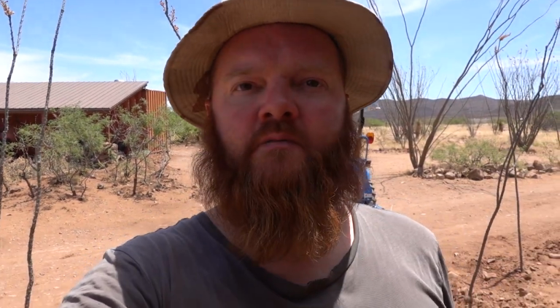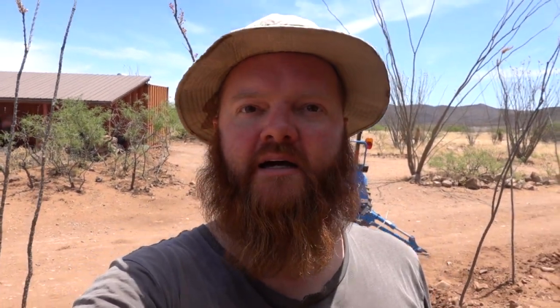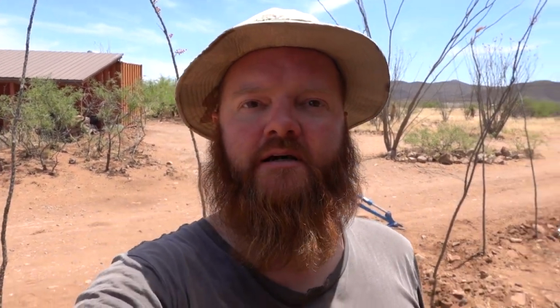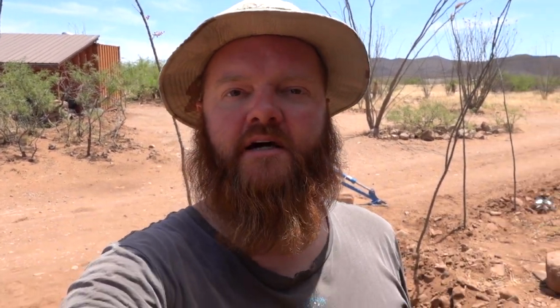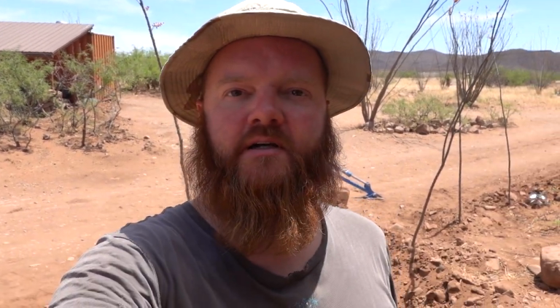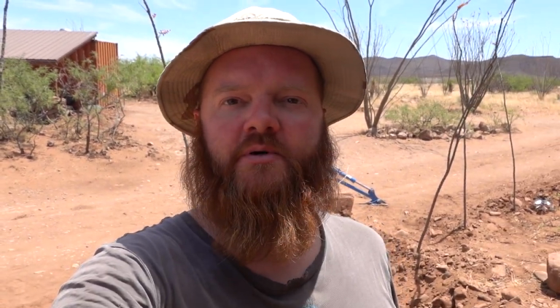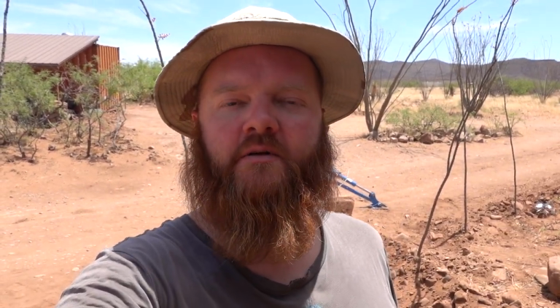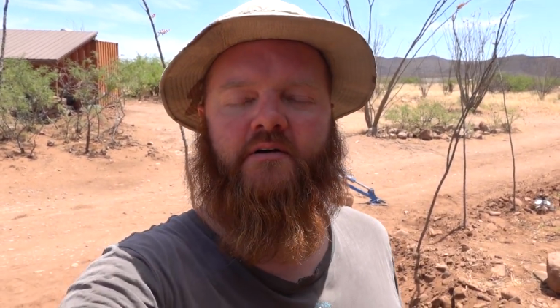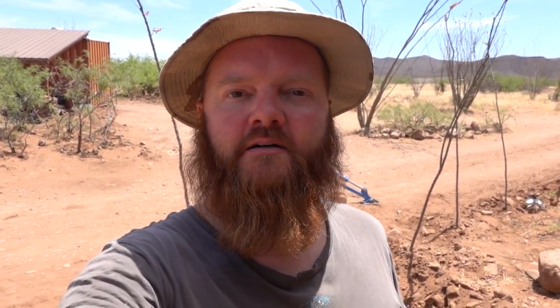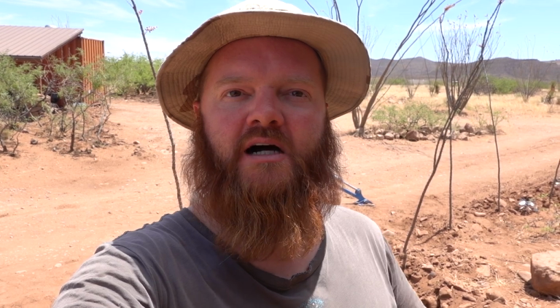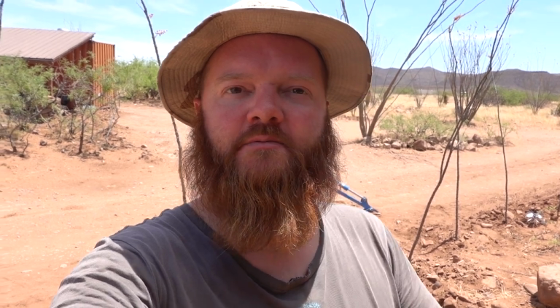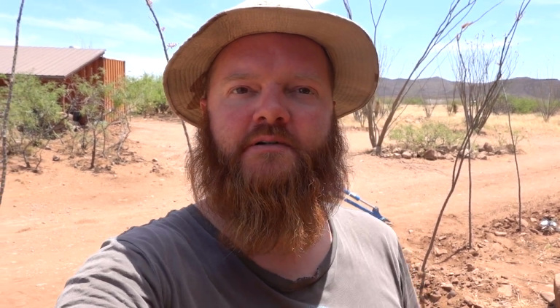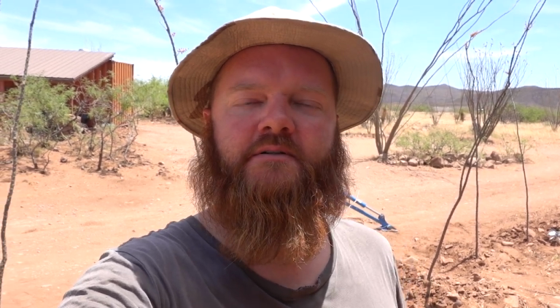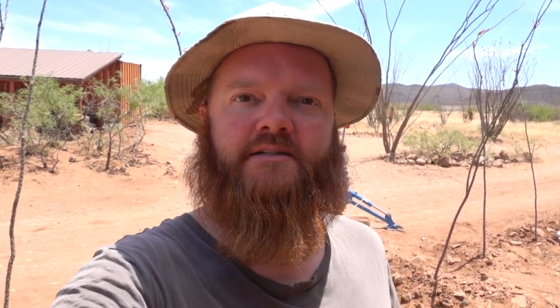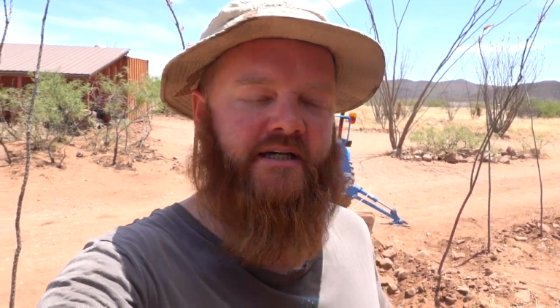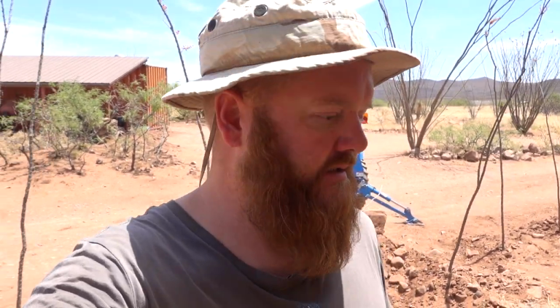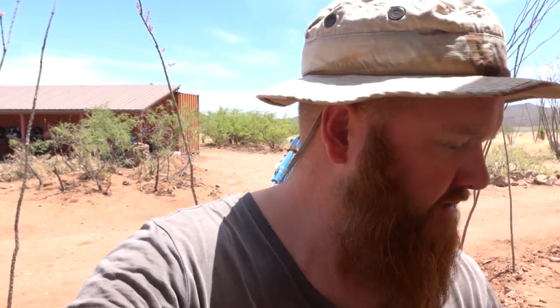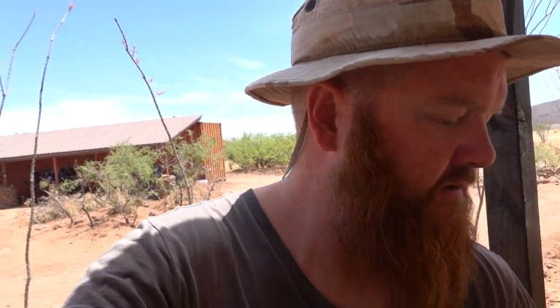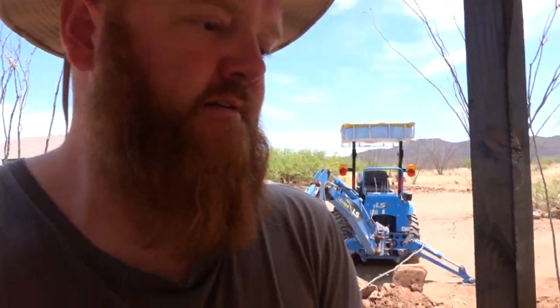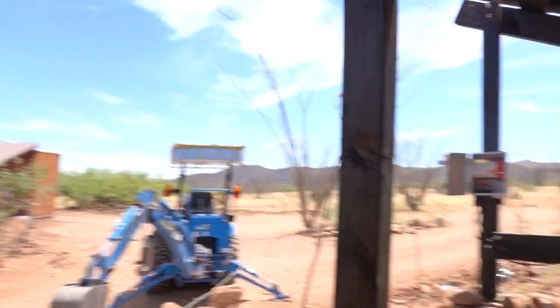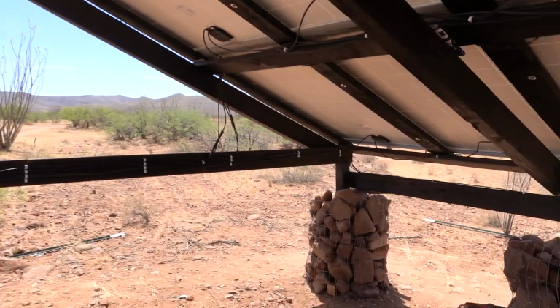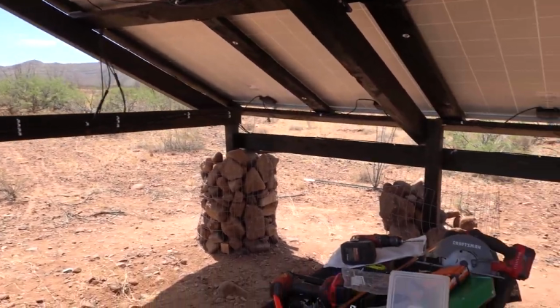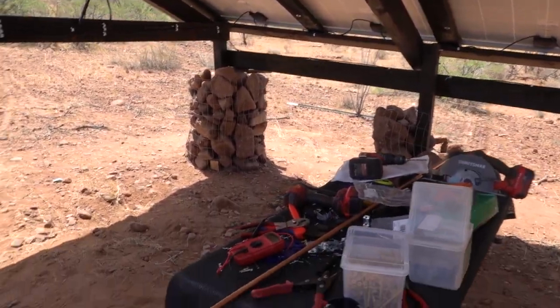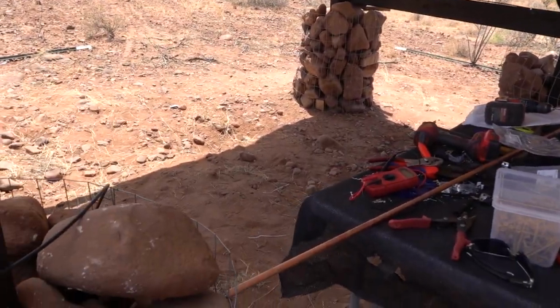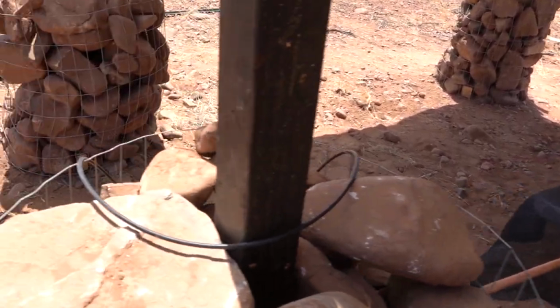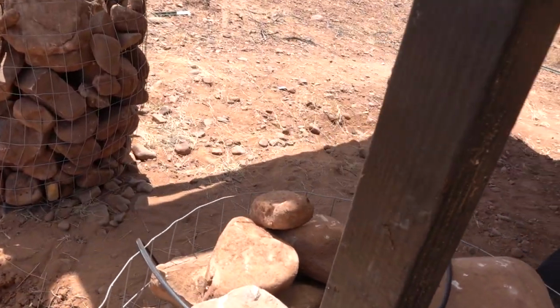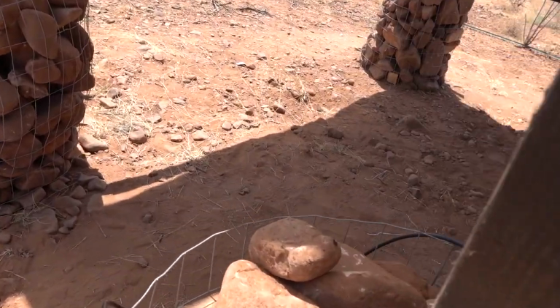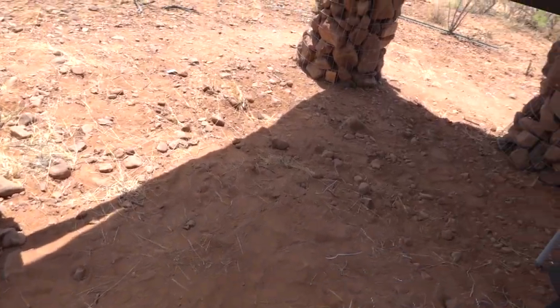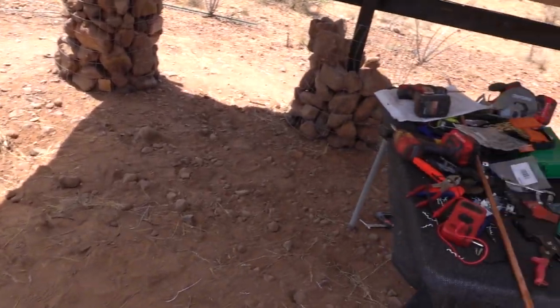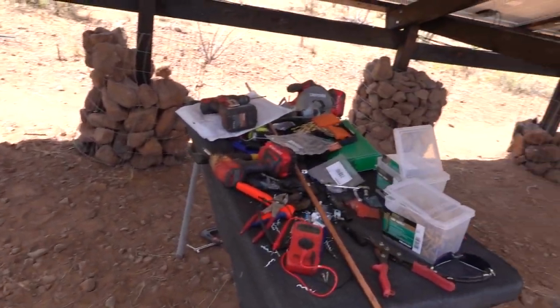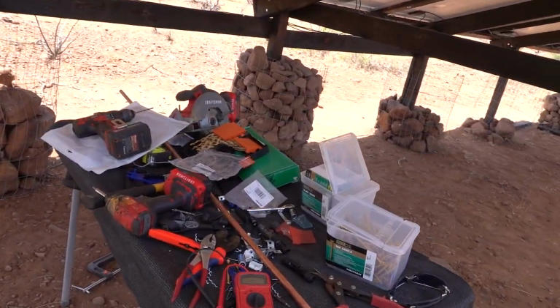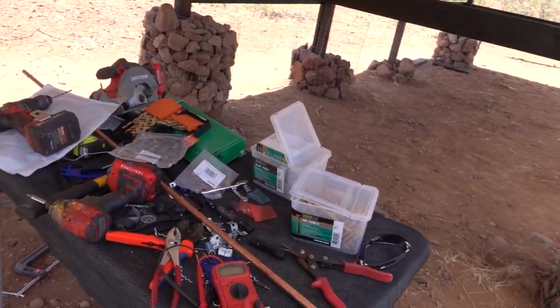Welcome back everybody, thank you guys for tuning in. I hope you're having good luck with your gardening and all your projects. Without further ado, let's get to today's — we've got a mess over here, we've been working on wiring today.